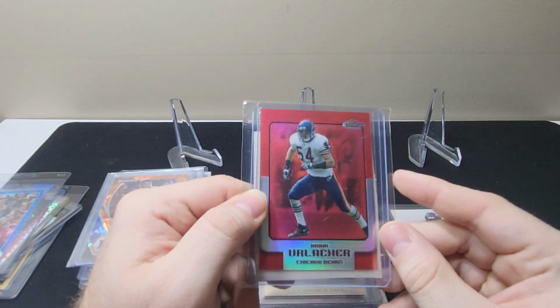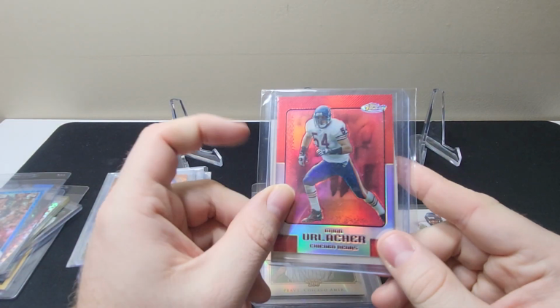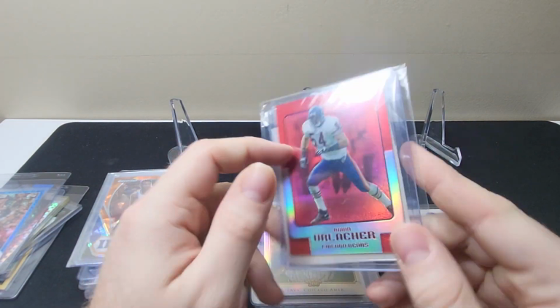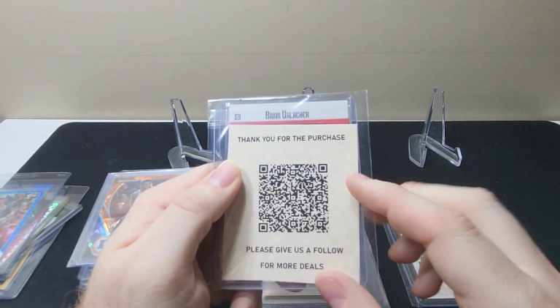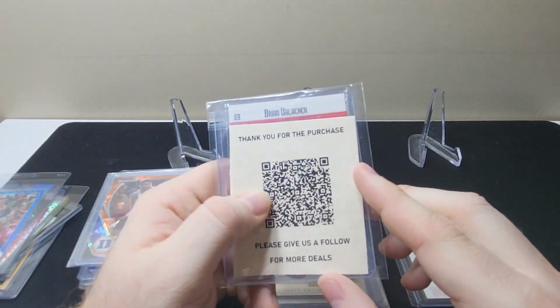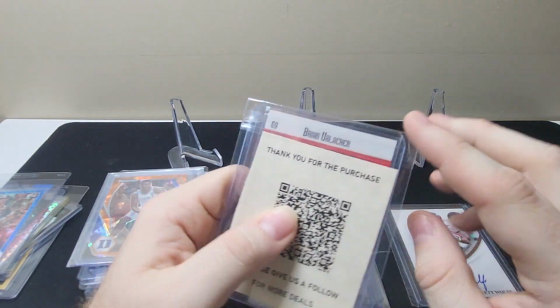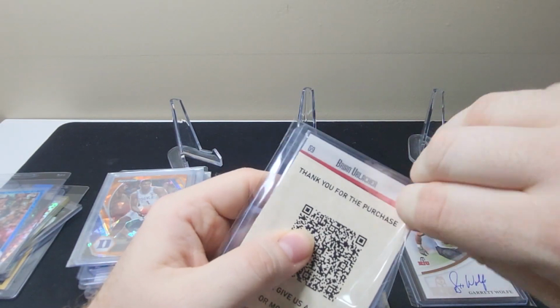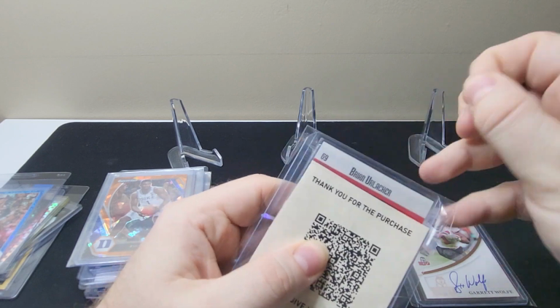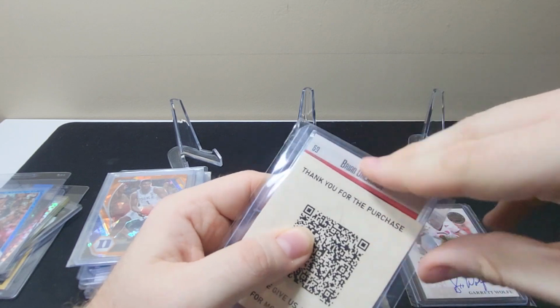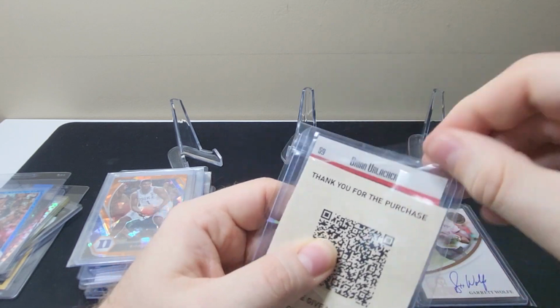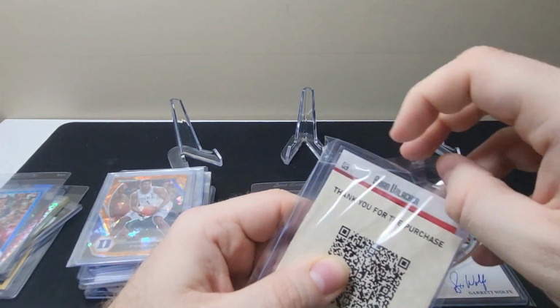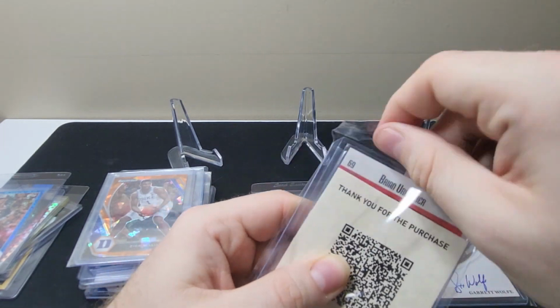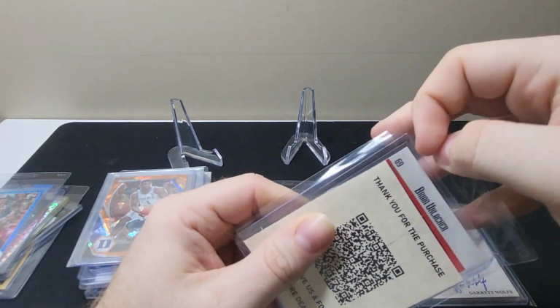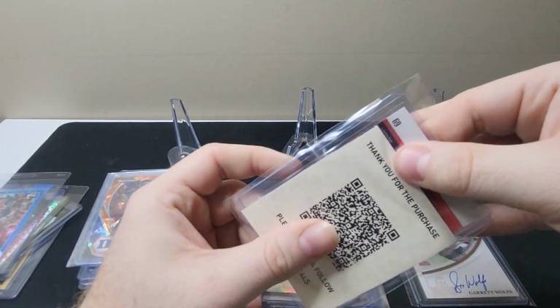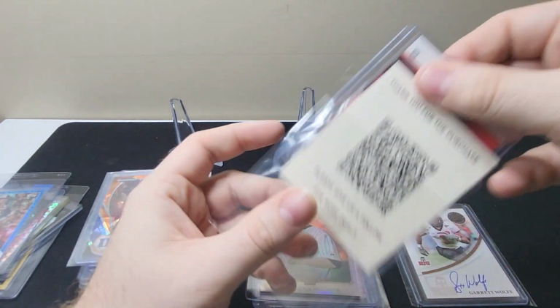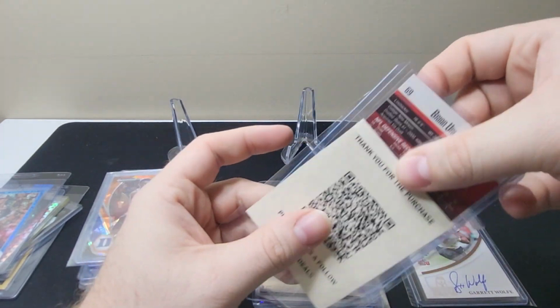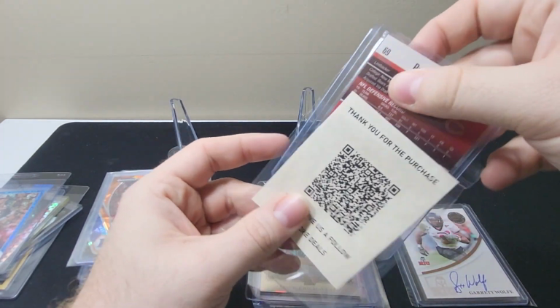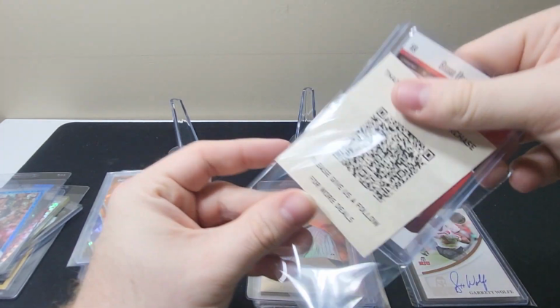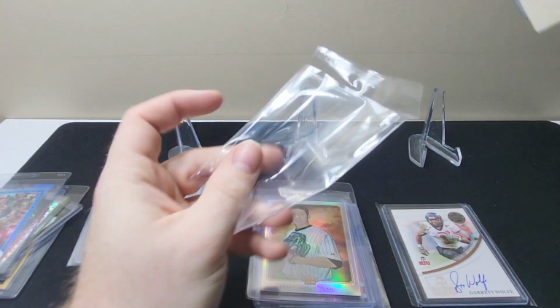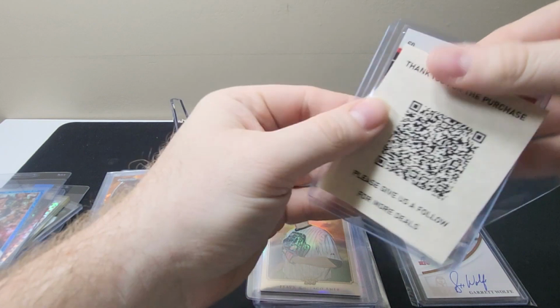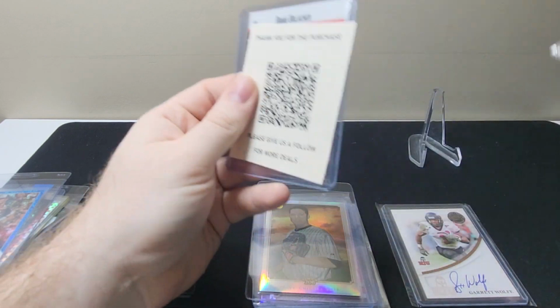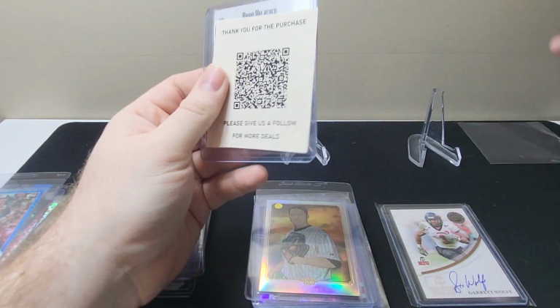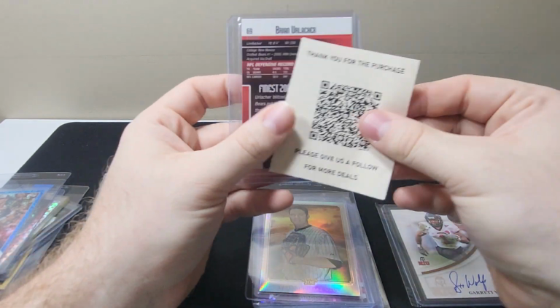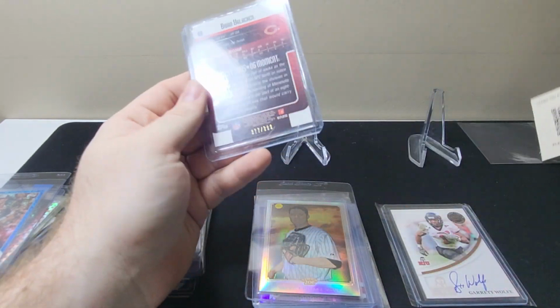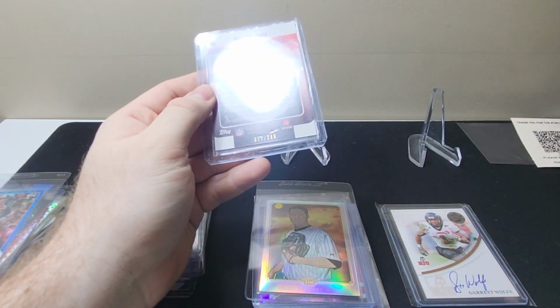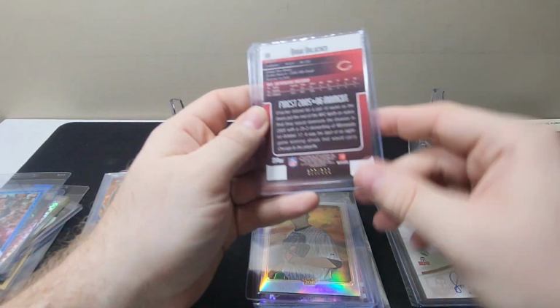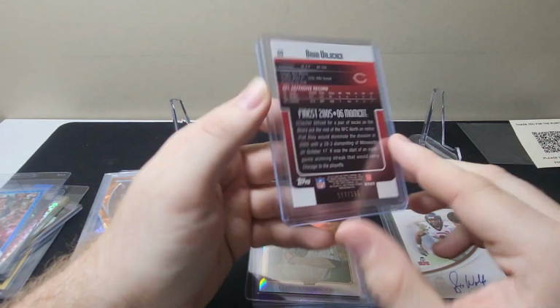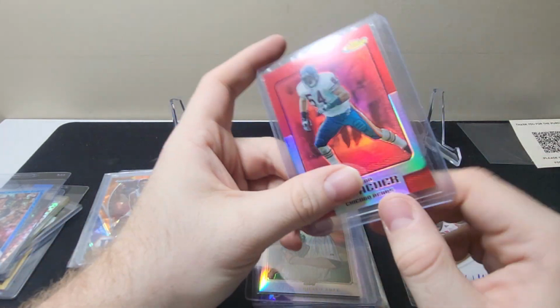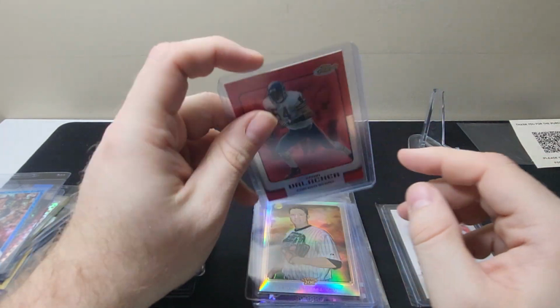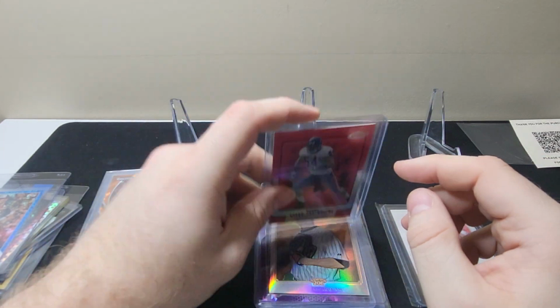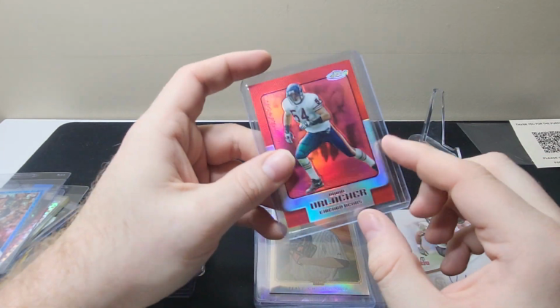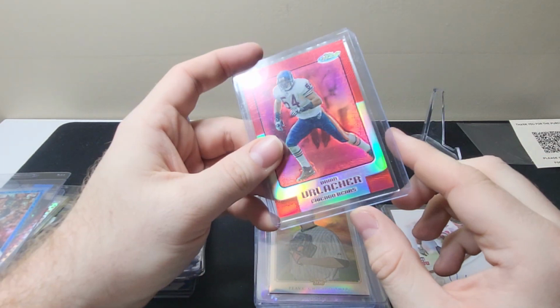Brian Urlacher Topps Finest — I don't know if this is a parallel or not, we can take it out. $3.99, so I think this is the red refractor.